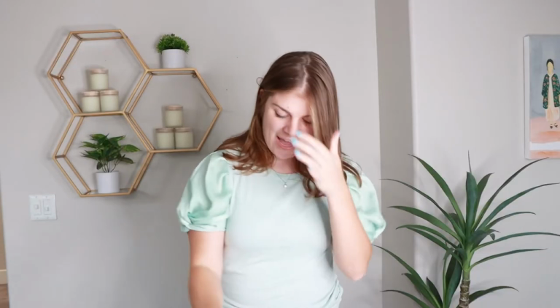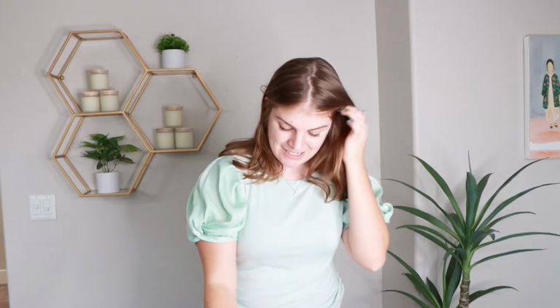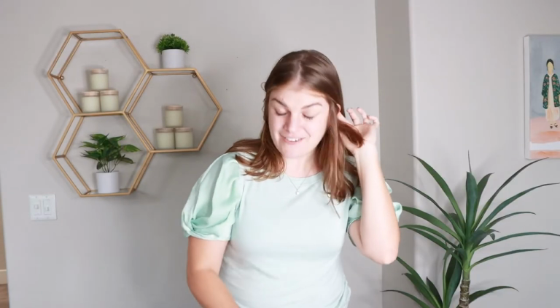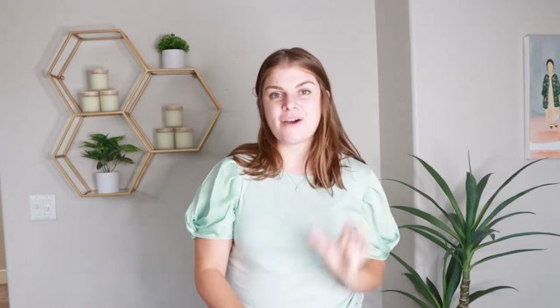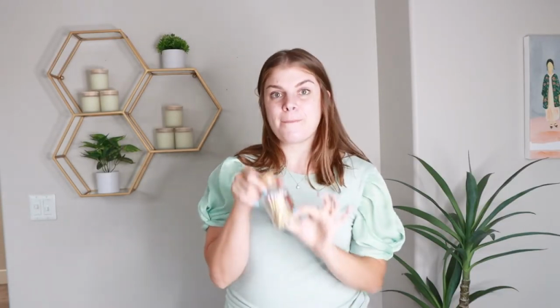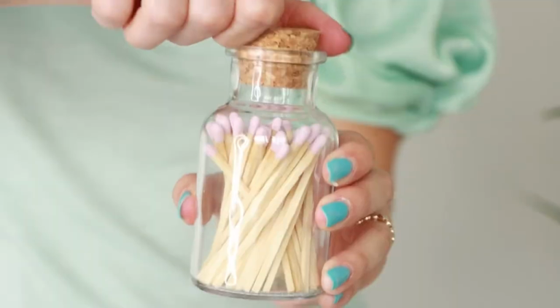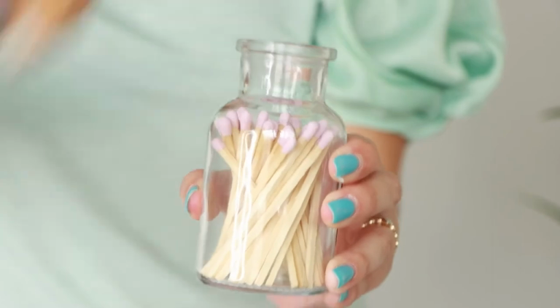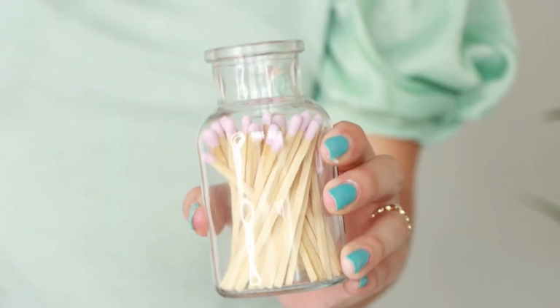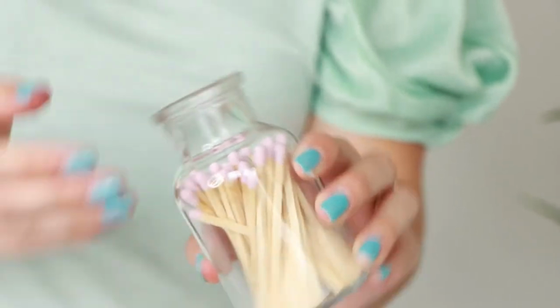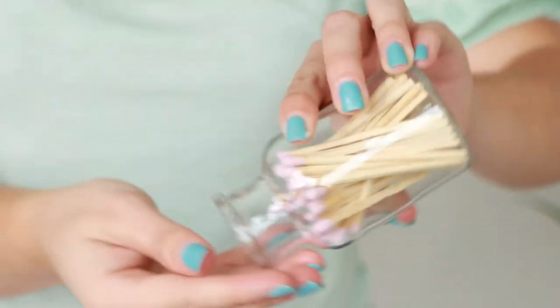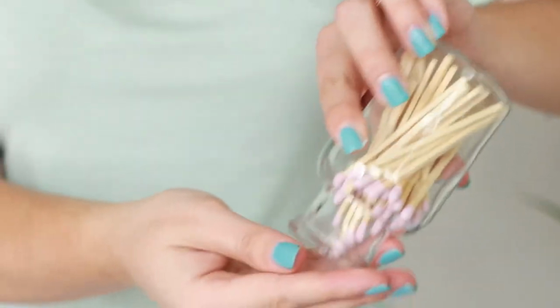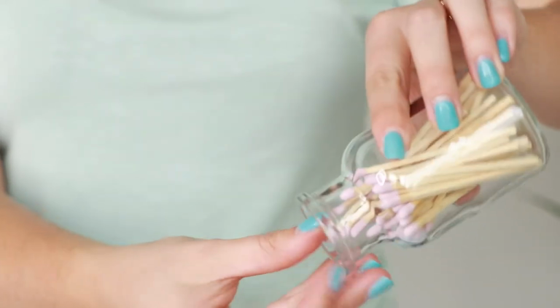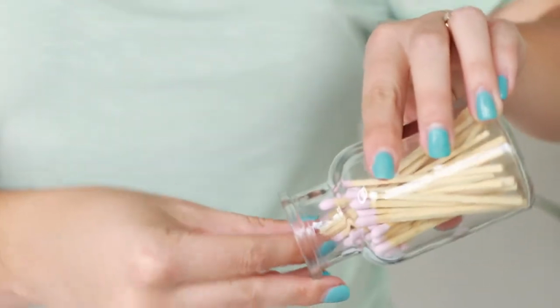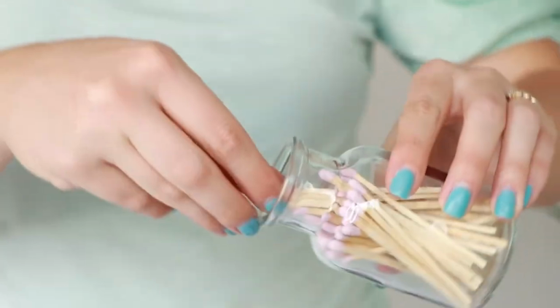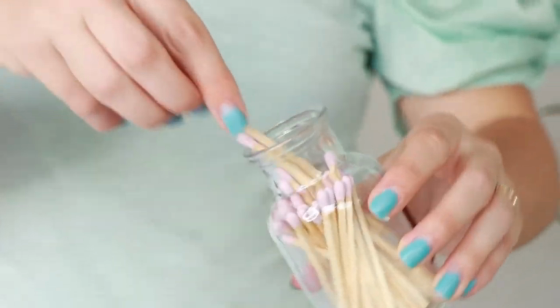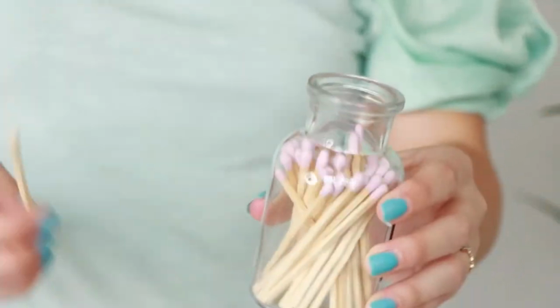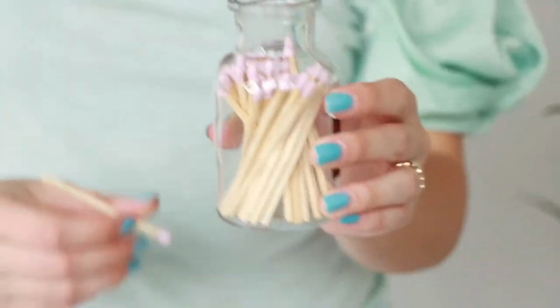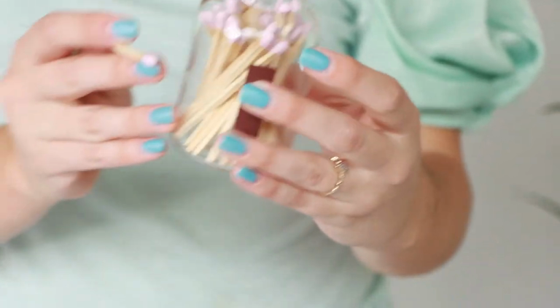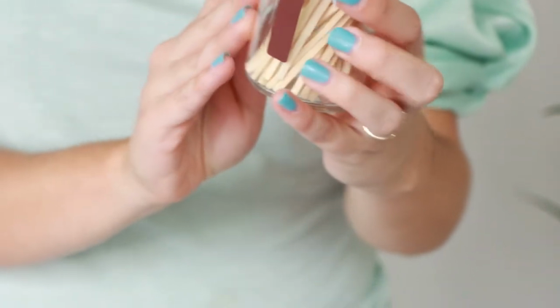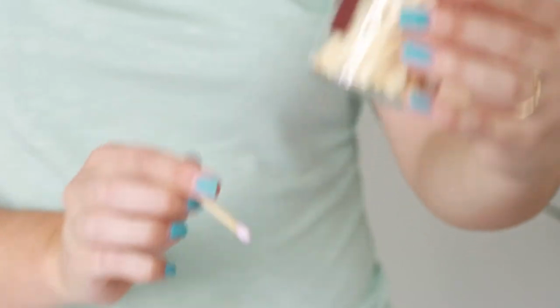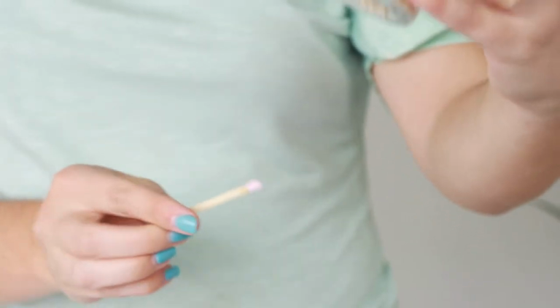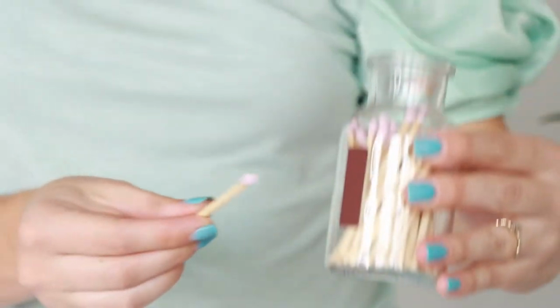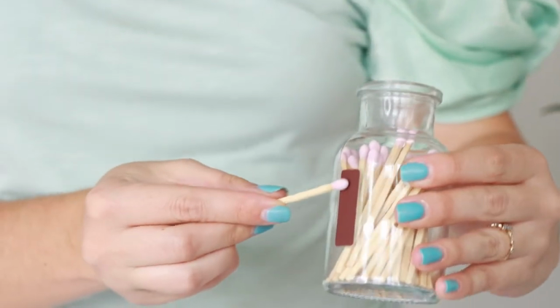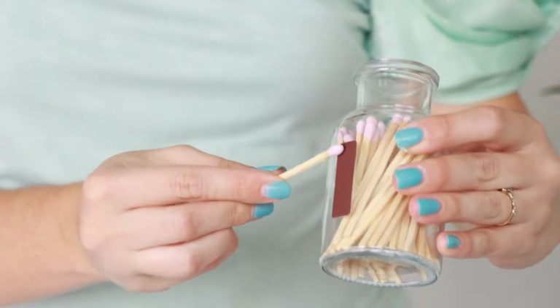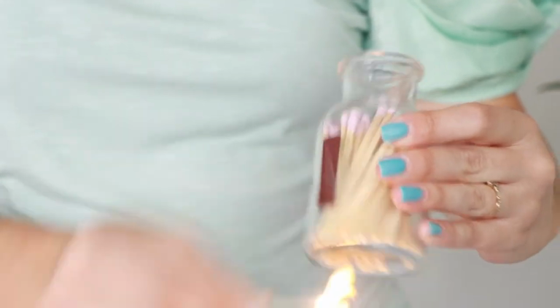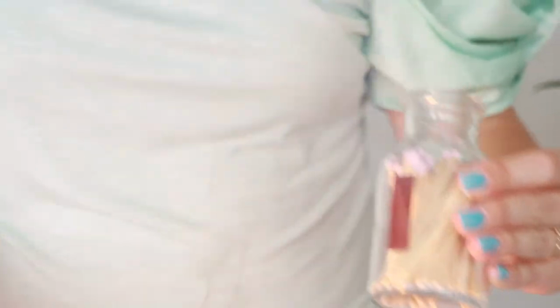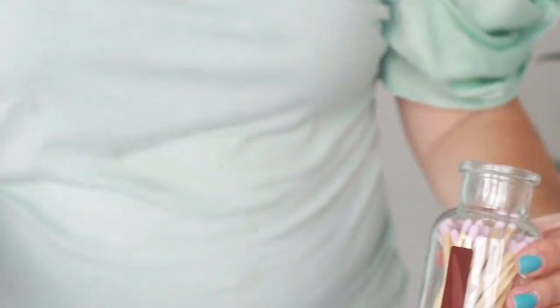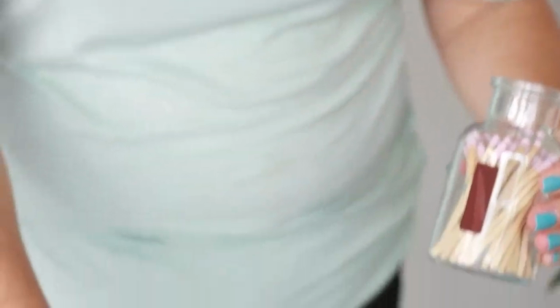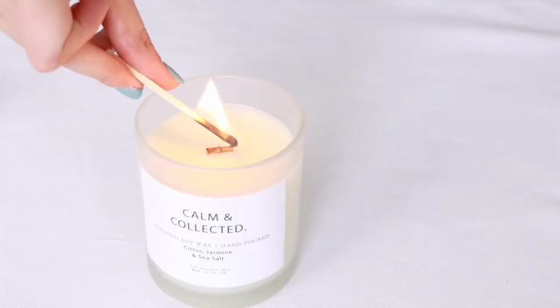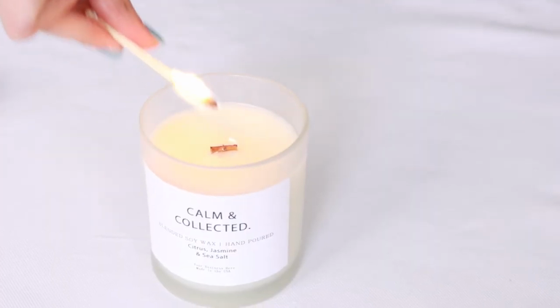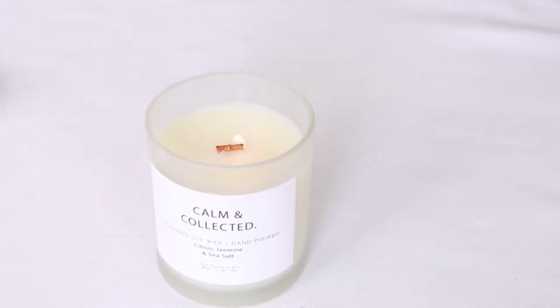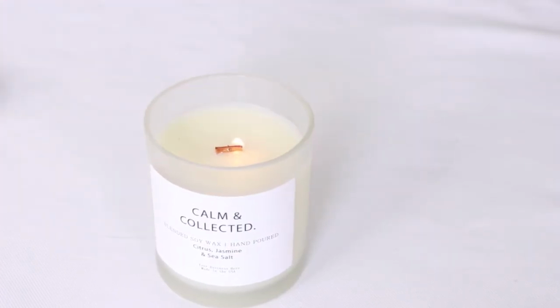I'm just going to light it right now with our bottled matches — you can also purchase these on our site. You can get a cool label printed to kind of correlate to your candle. Let me light it and light that candle.